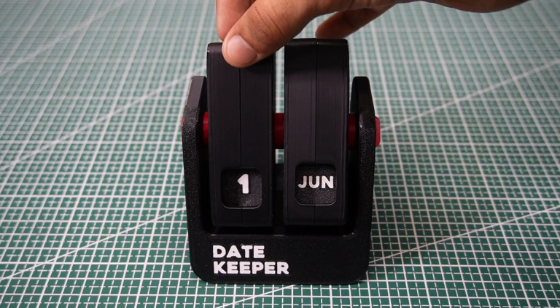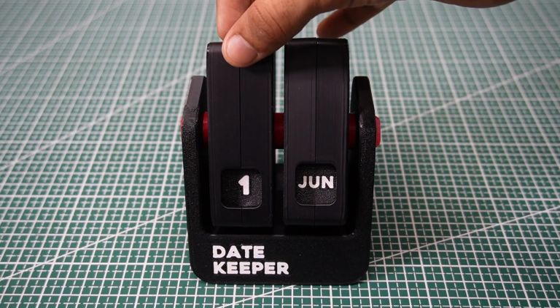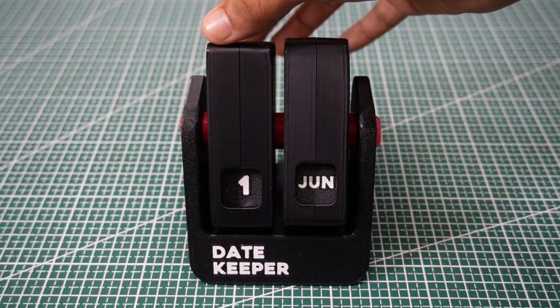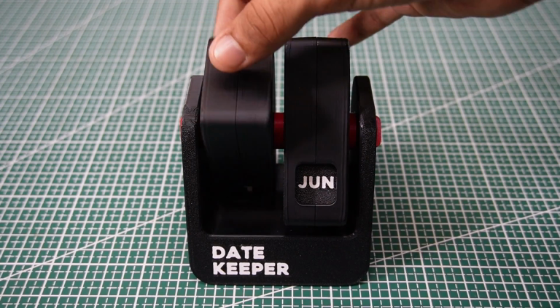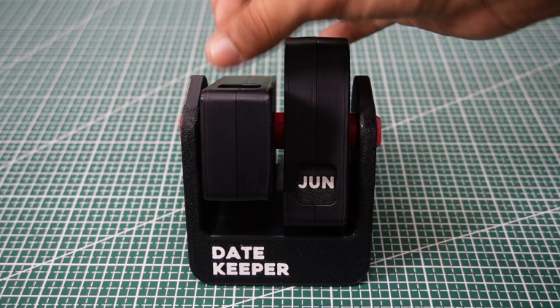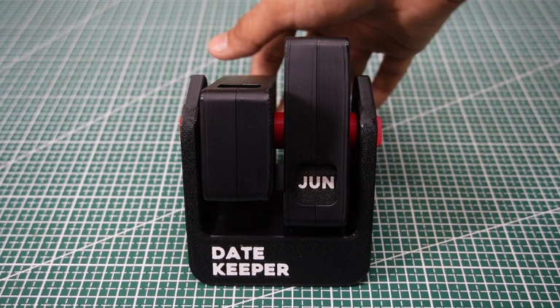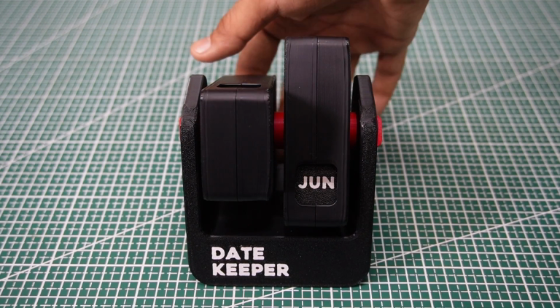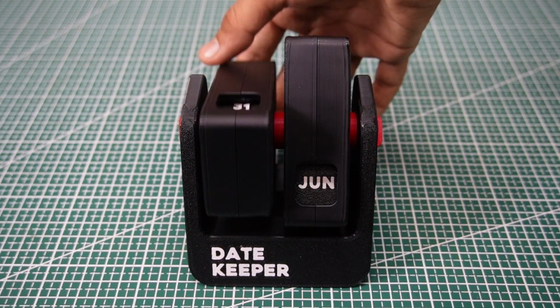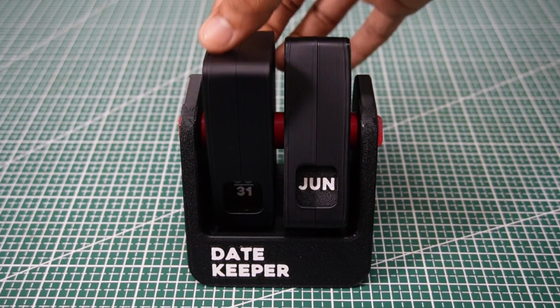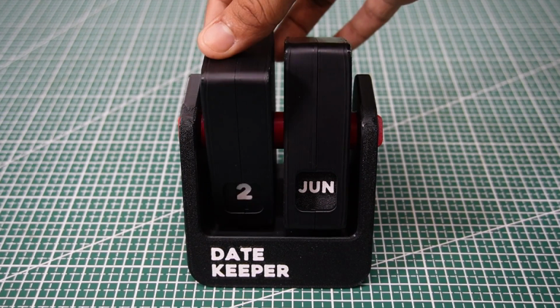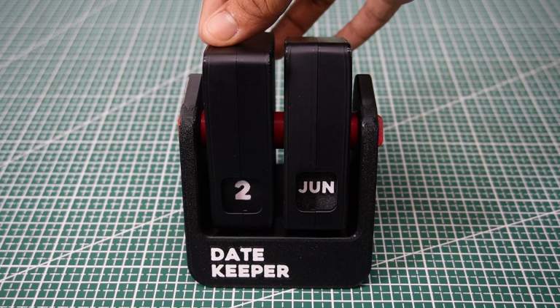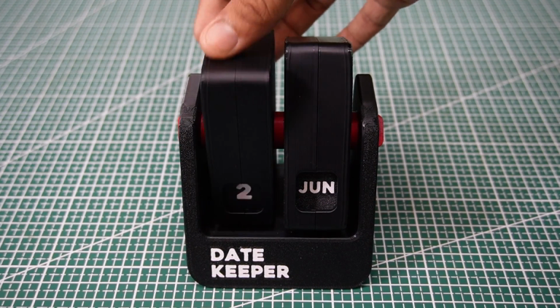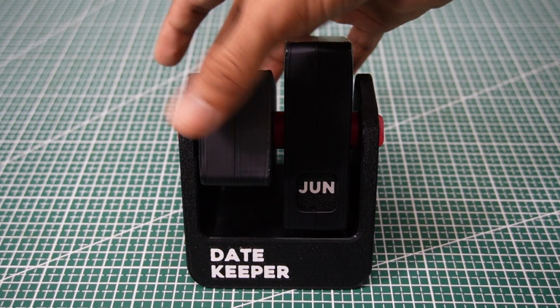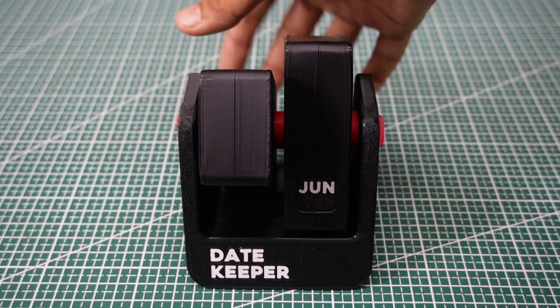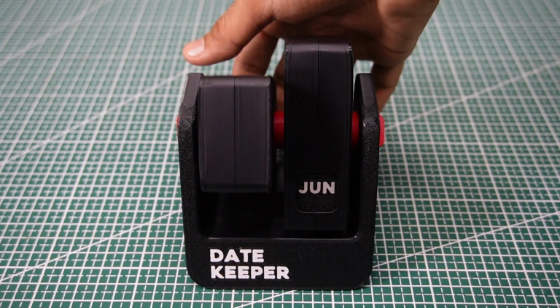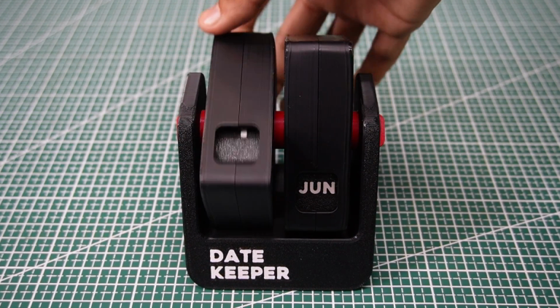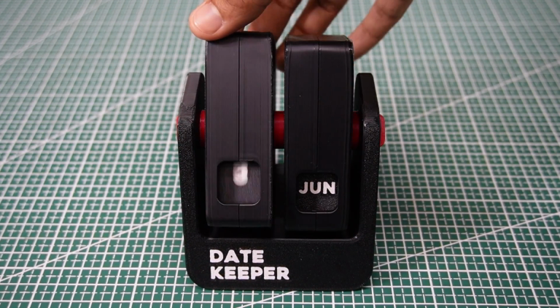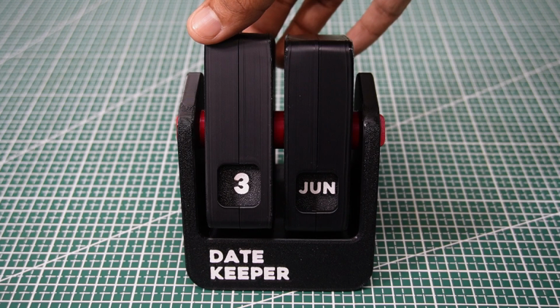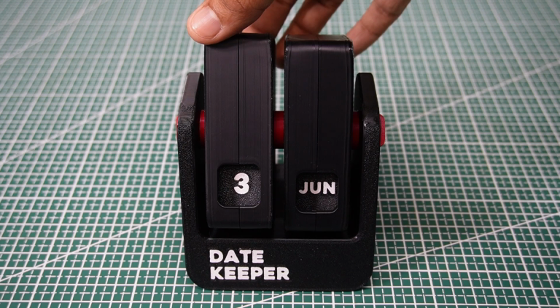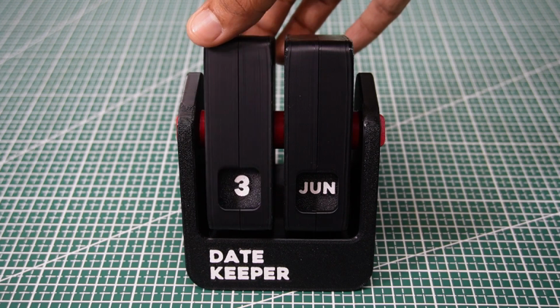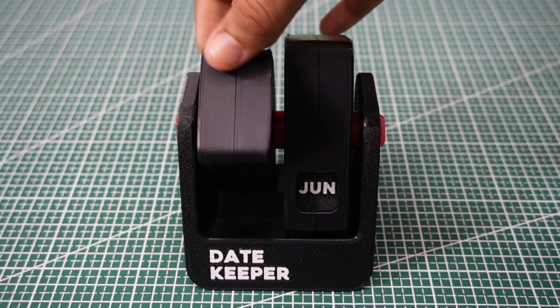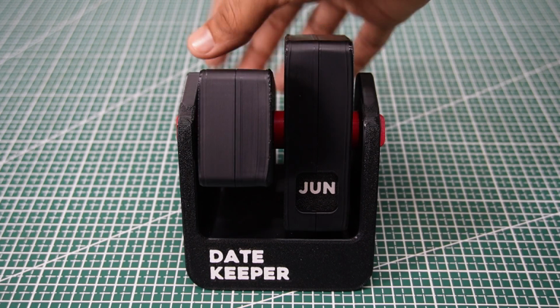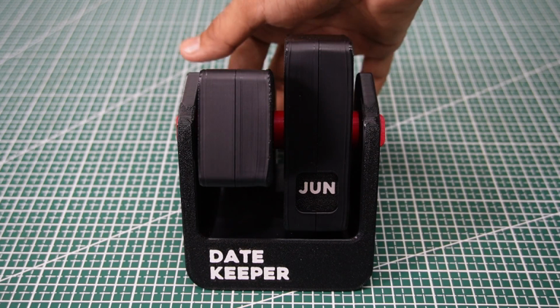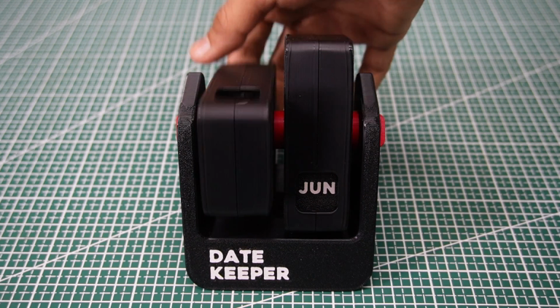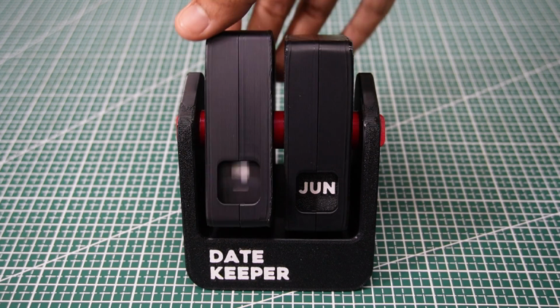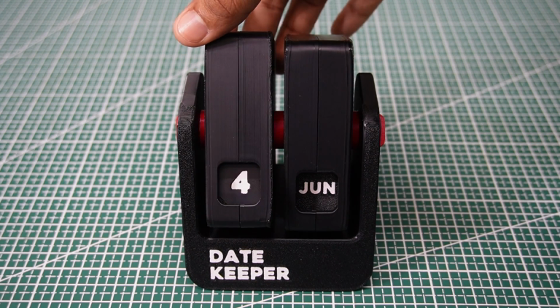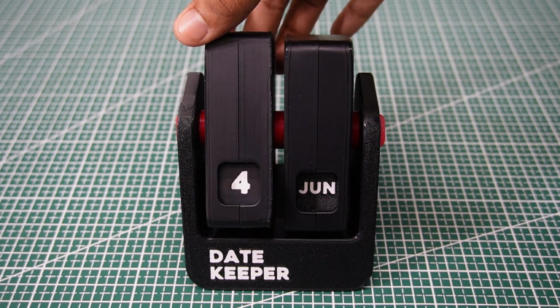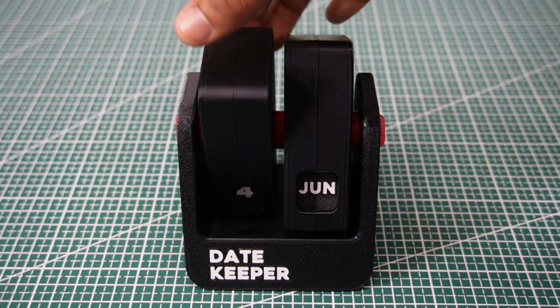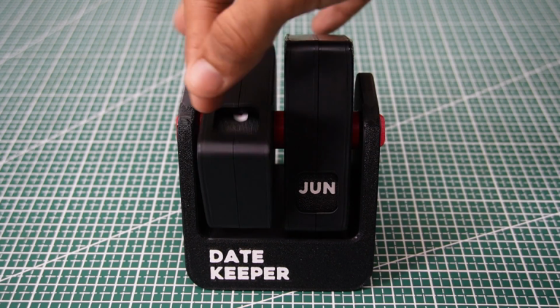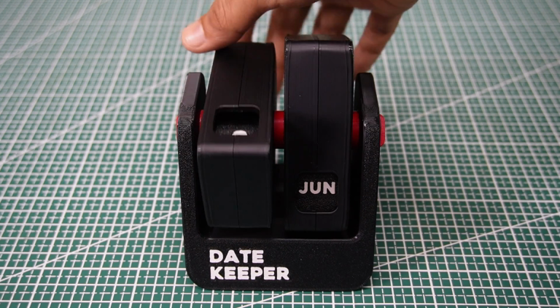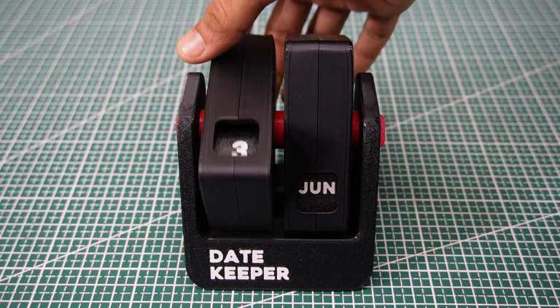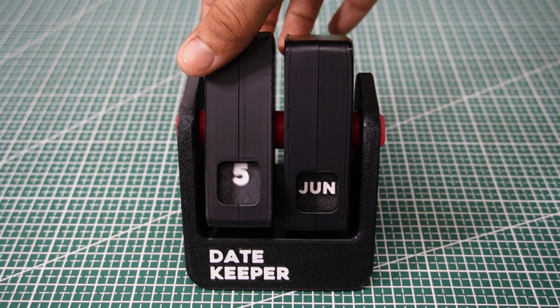Date Keeper. The rotating wheels fit snugly, and the engraved numbers were clear and sharp. It's a great piece for any desk.